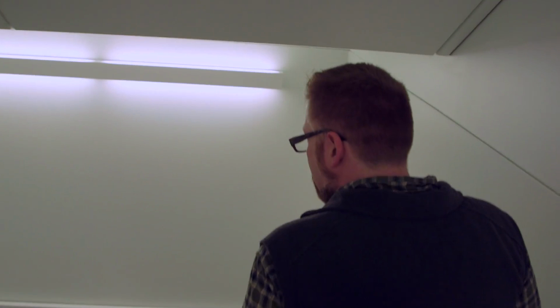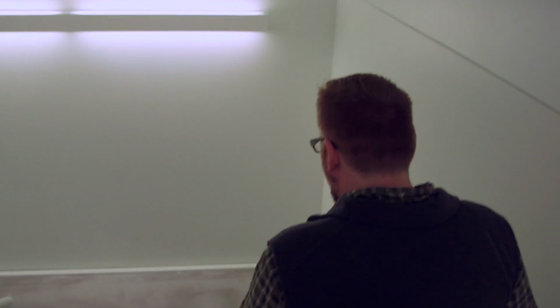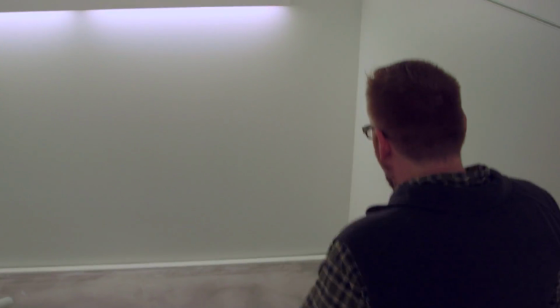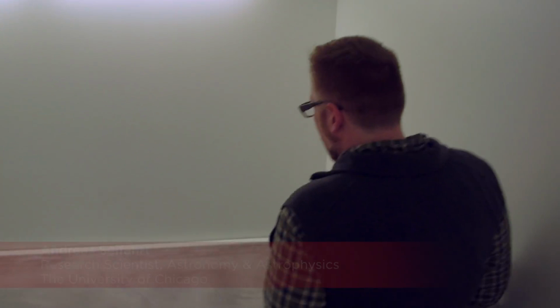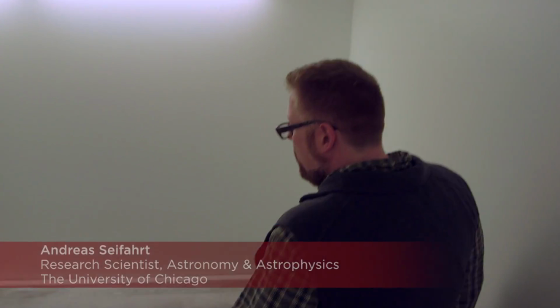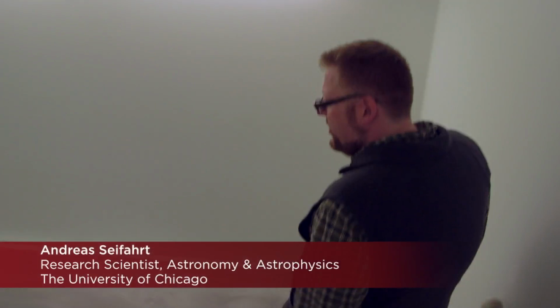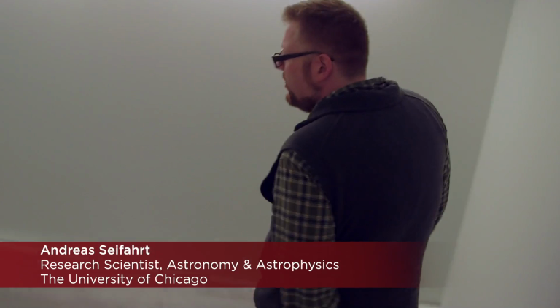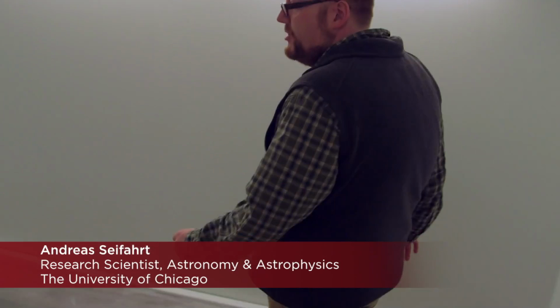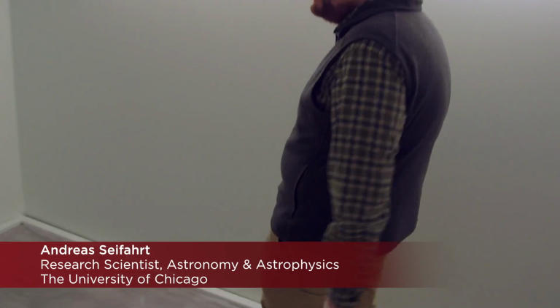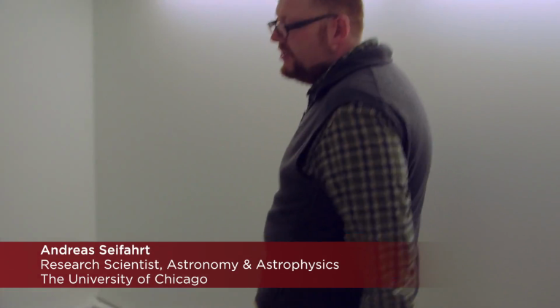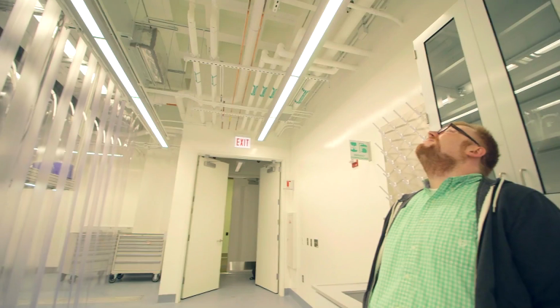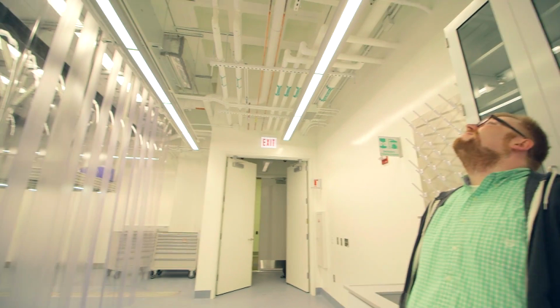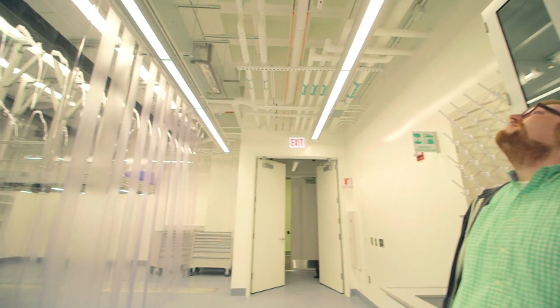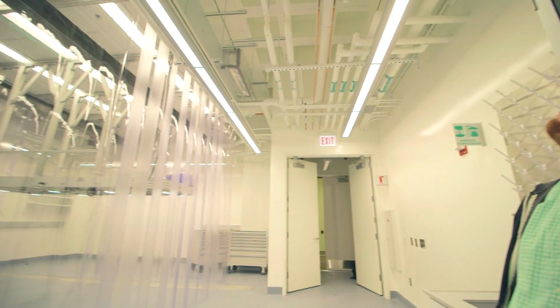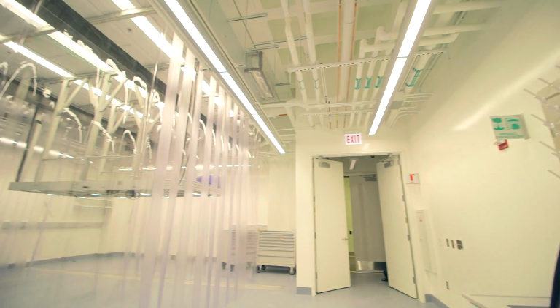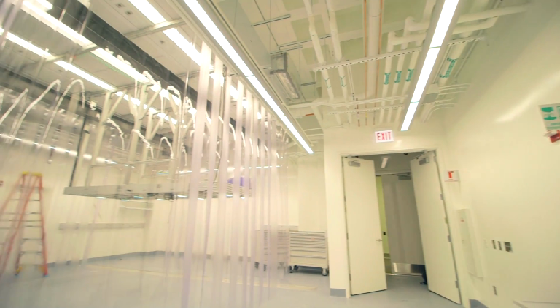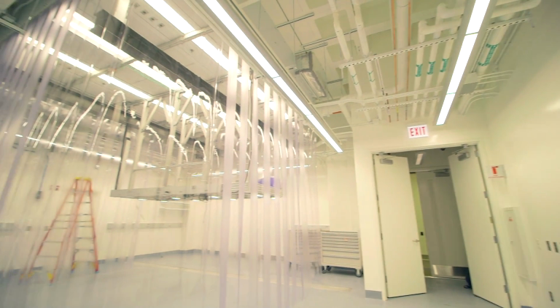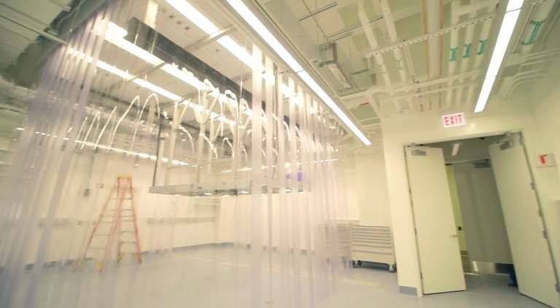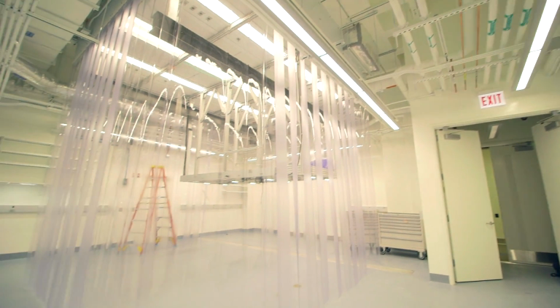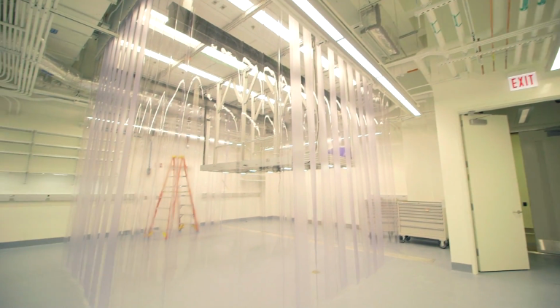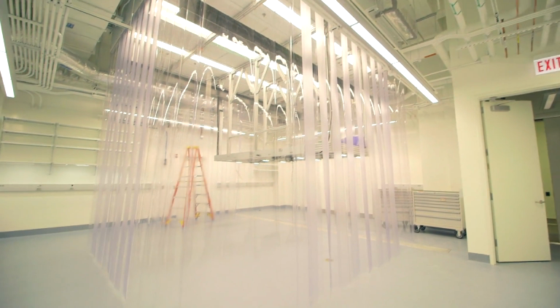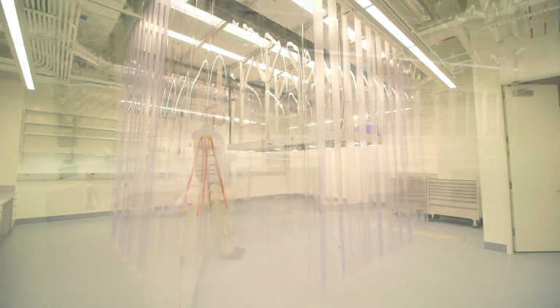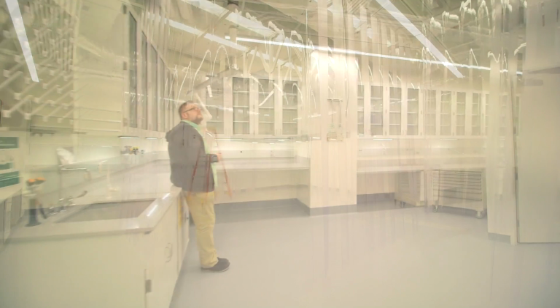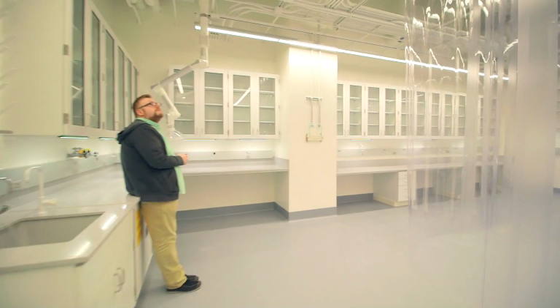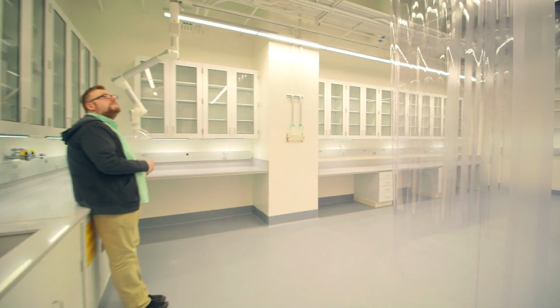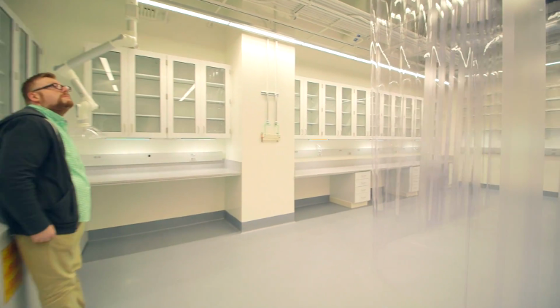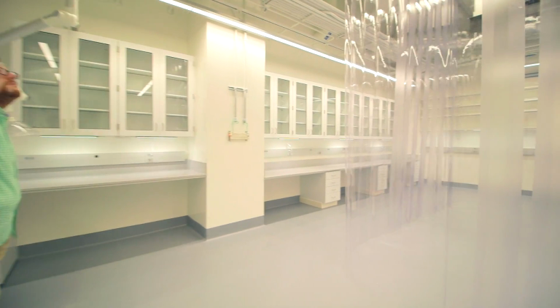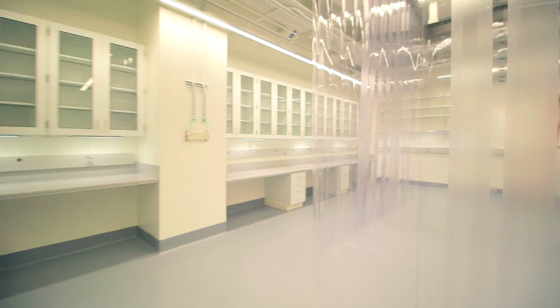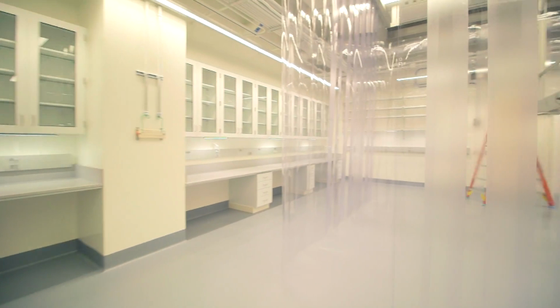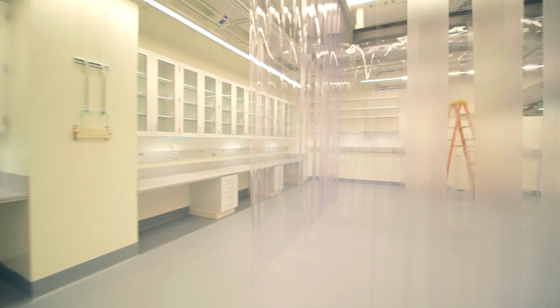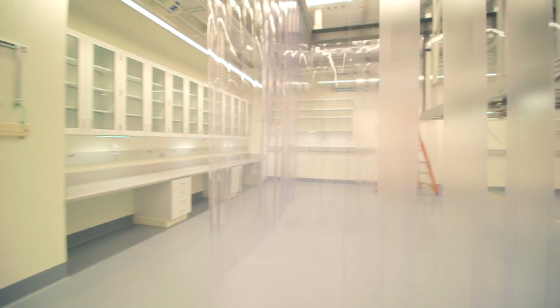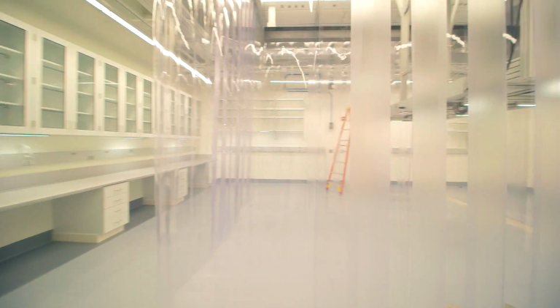Our lab is on lower level two, which is actually almost four stories underground. Being right at the lowest level of the building is very good for us, because the kind of work we're doing, vibrations are very harmful for us.